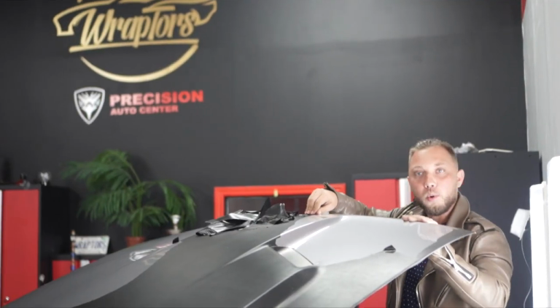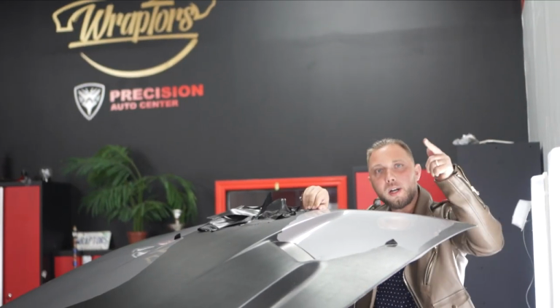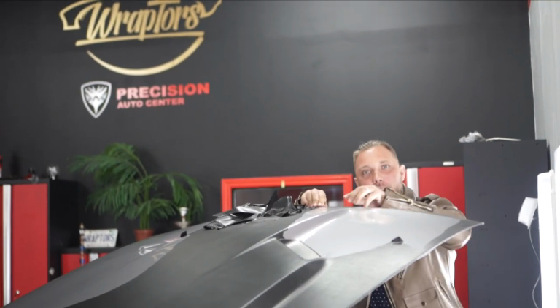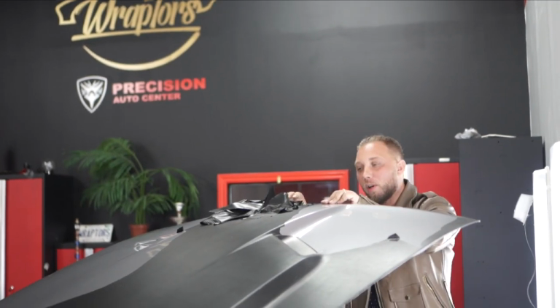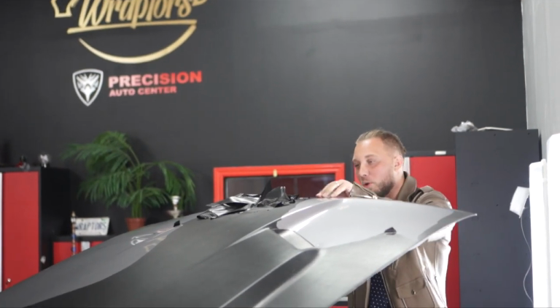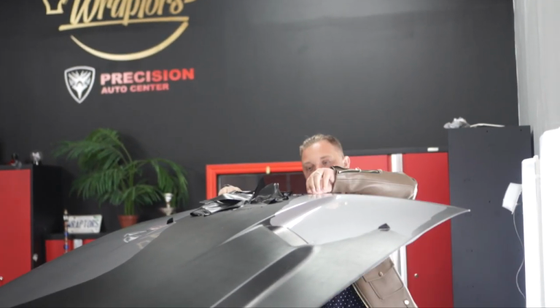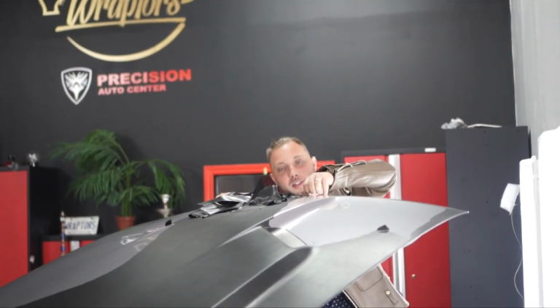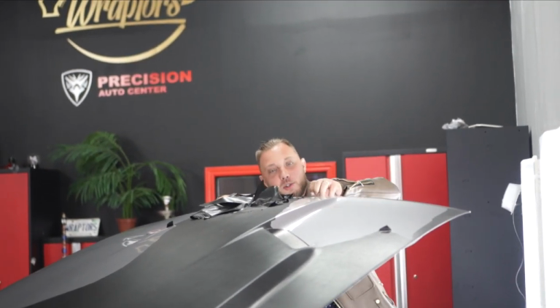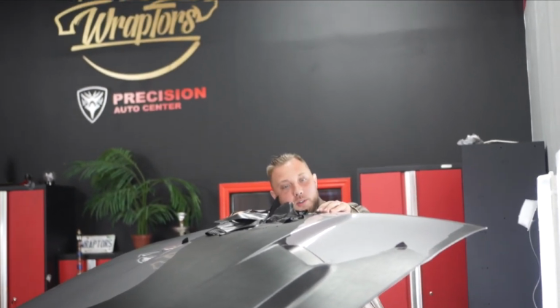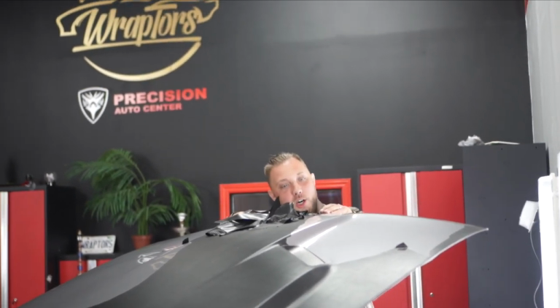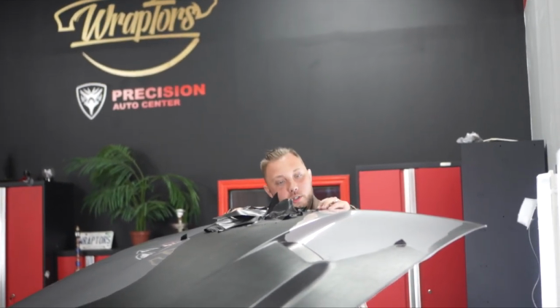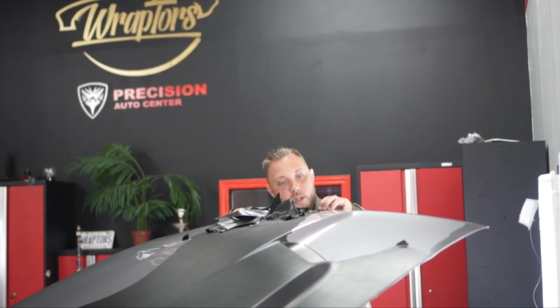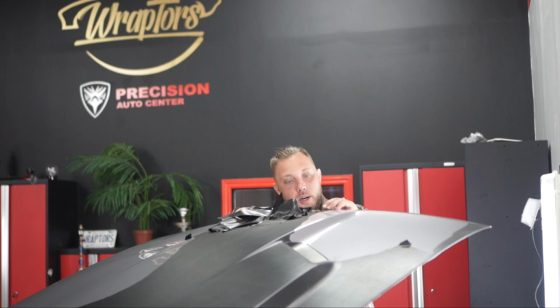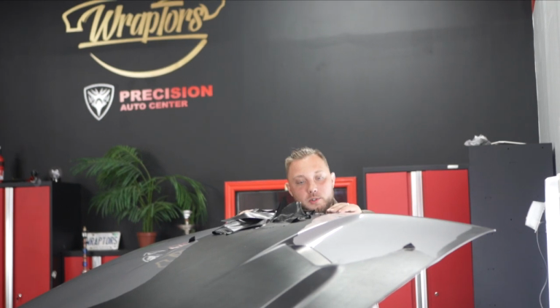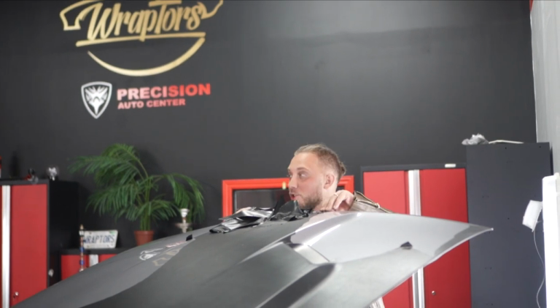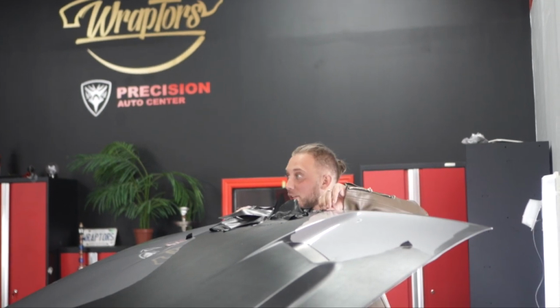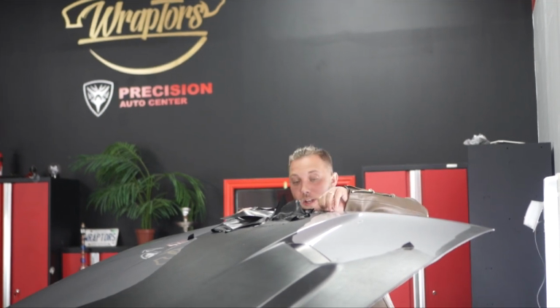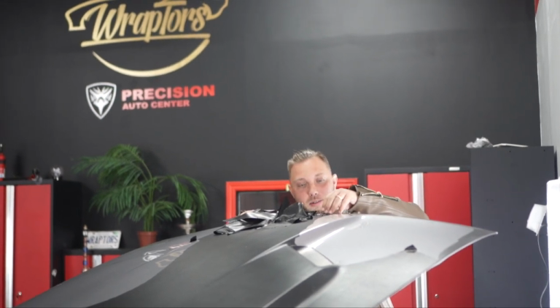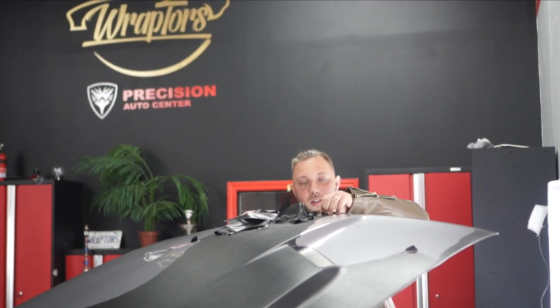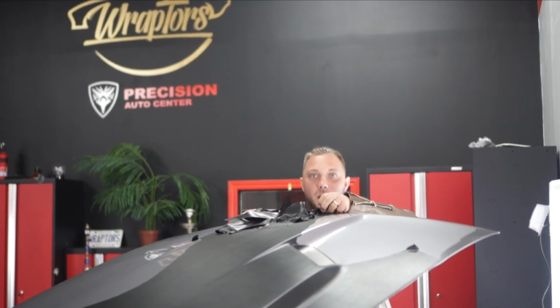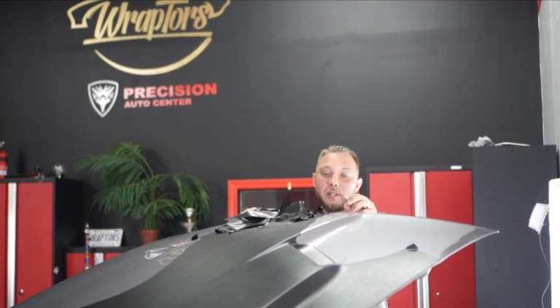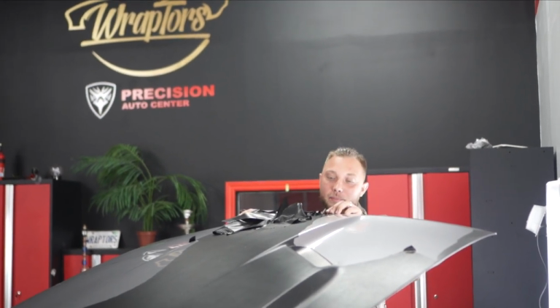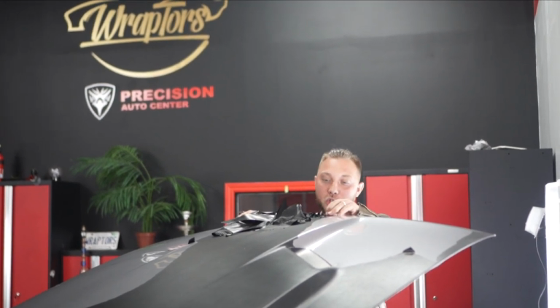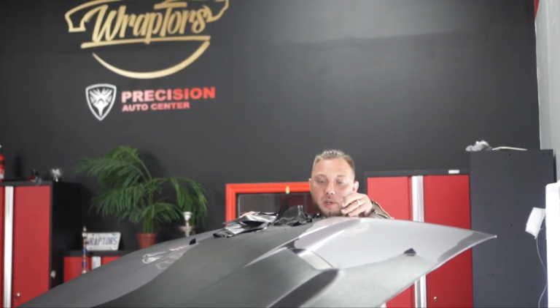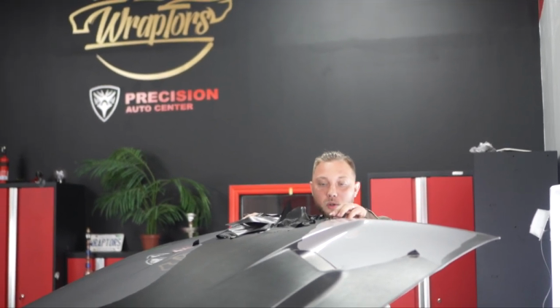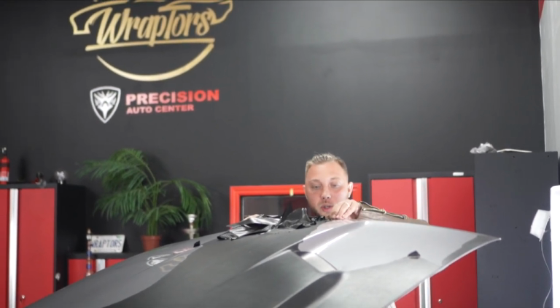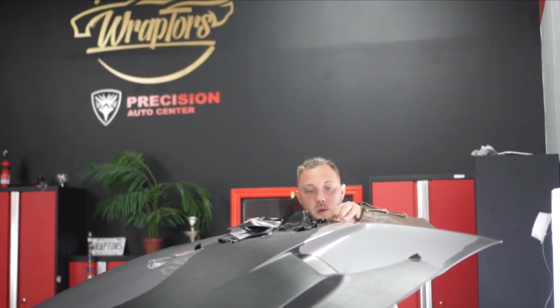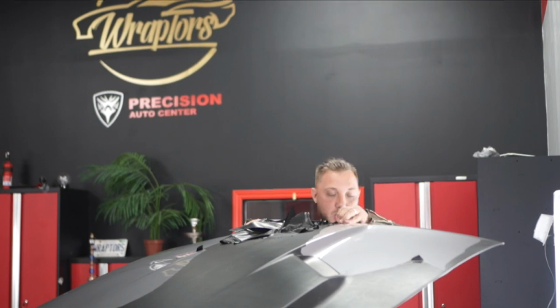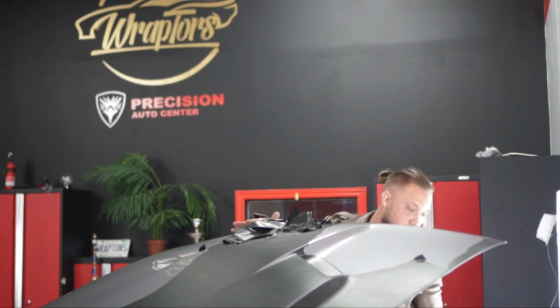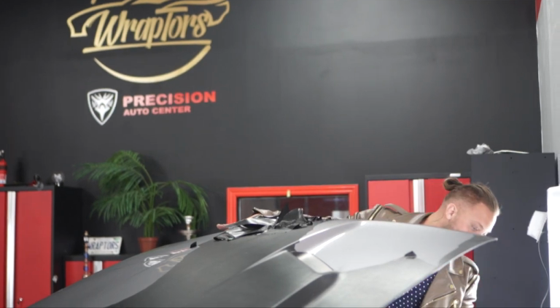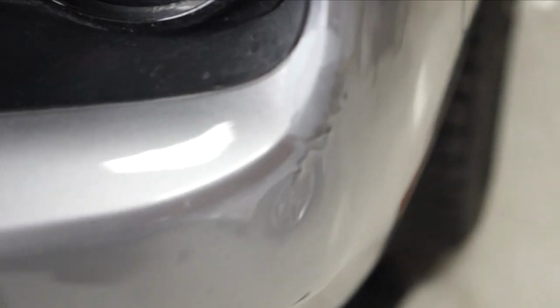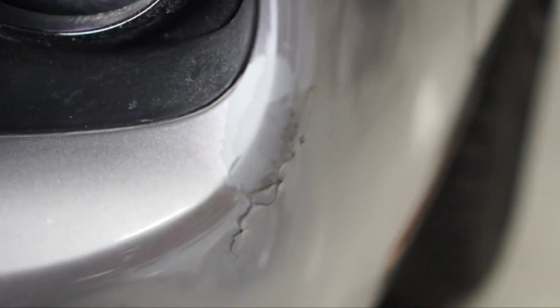What's going on guys, welcome to Toronto Raptors. We just worked on this Charger Challenger — it's been hit. We wrapped it about two weeks ago and you can see it right here.